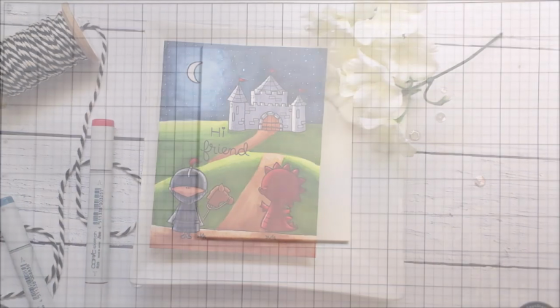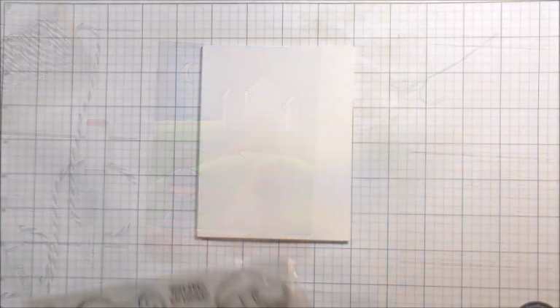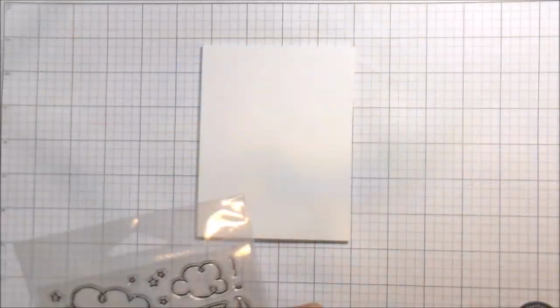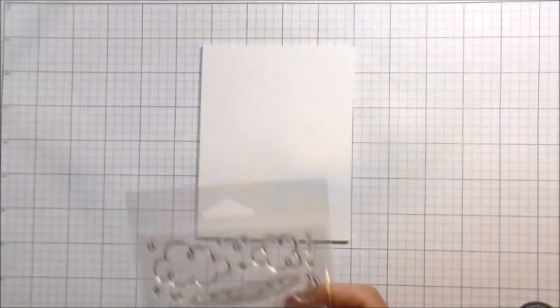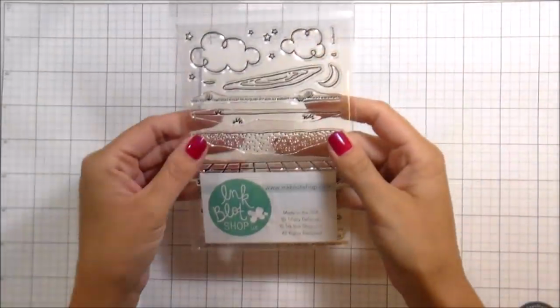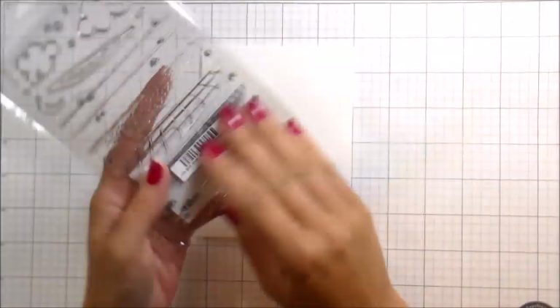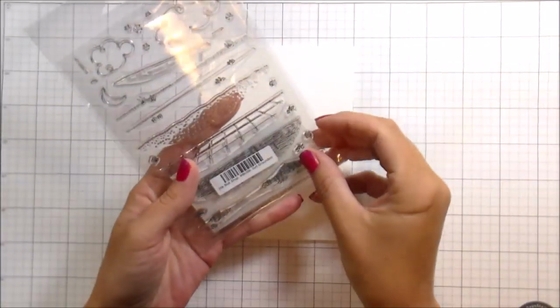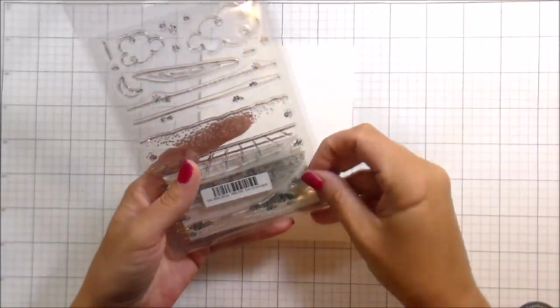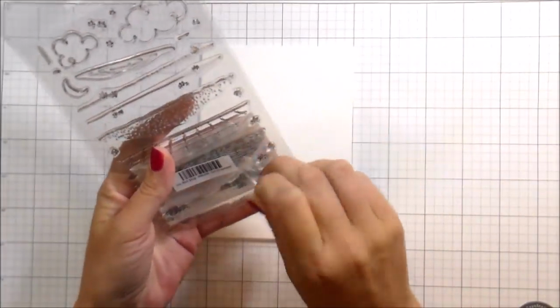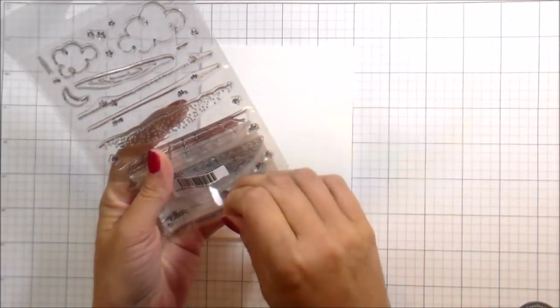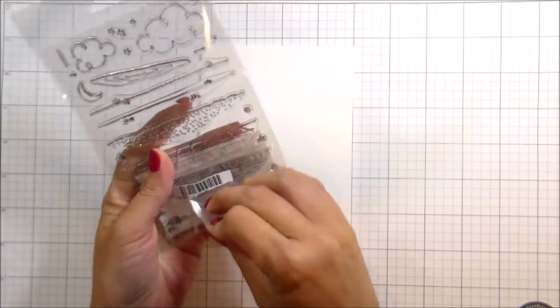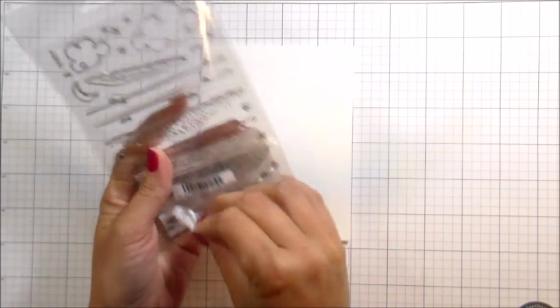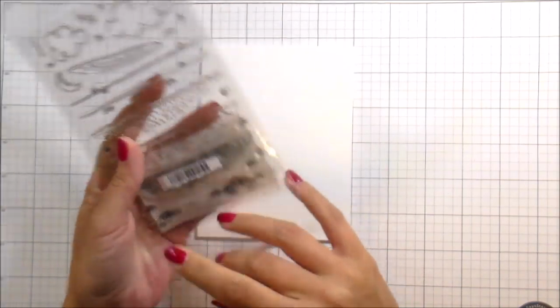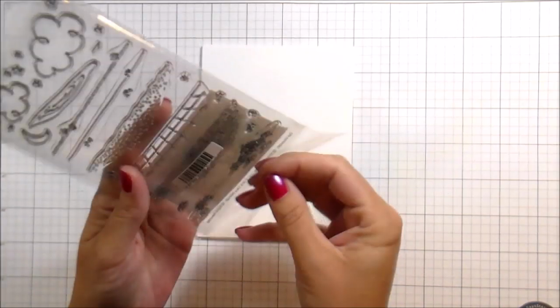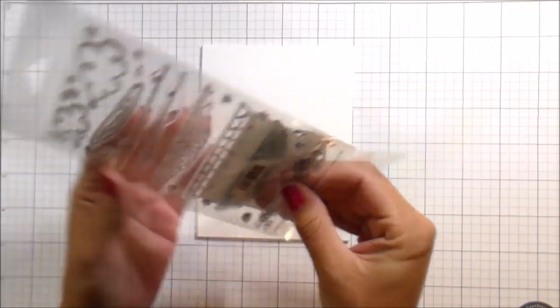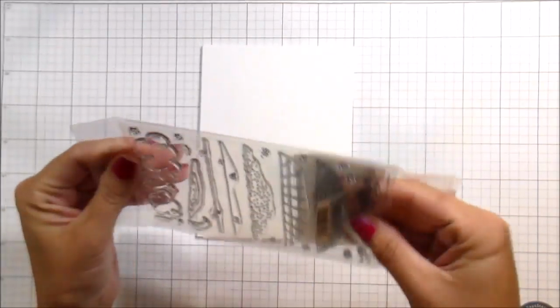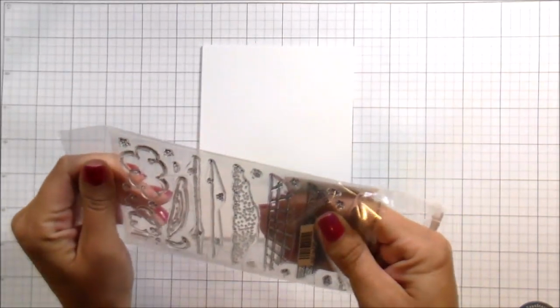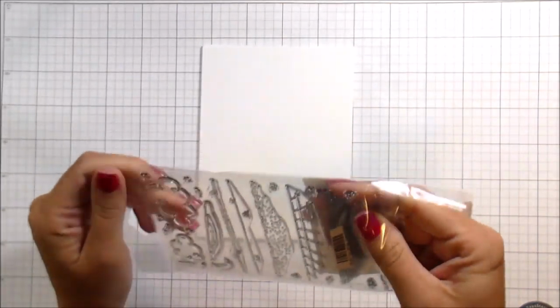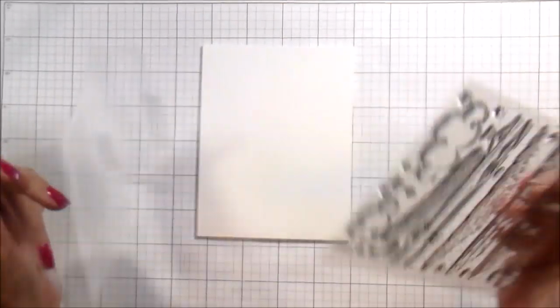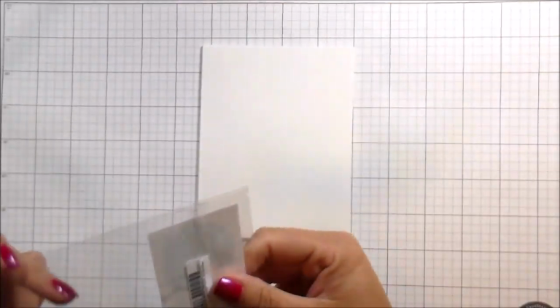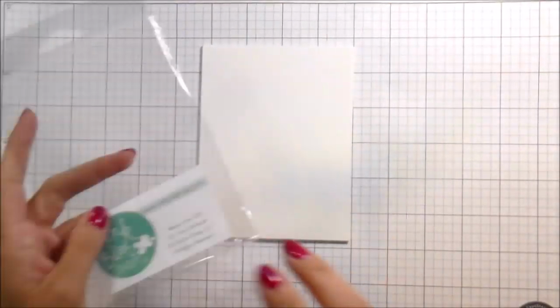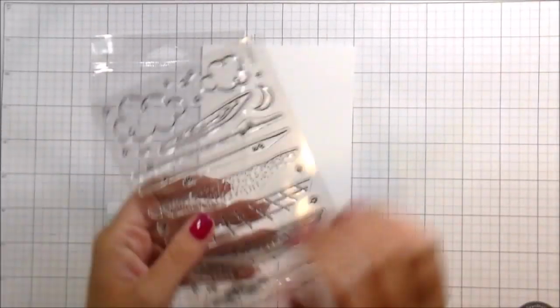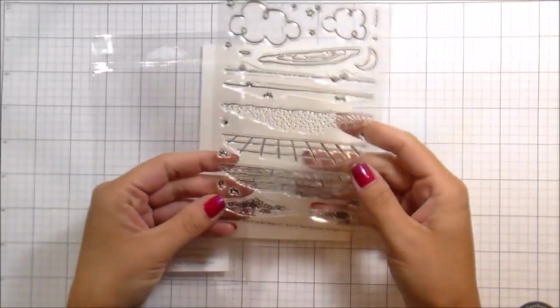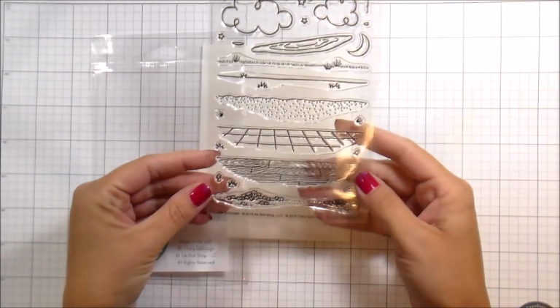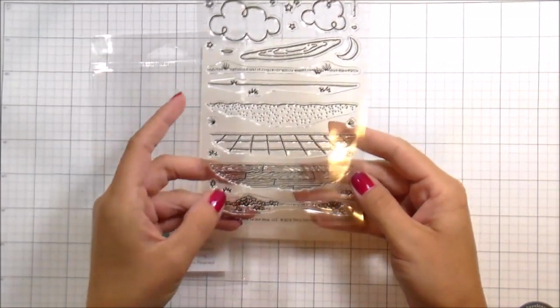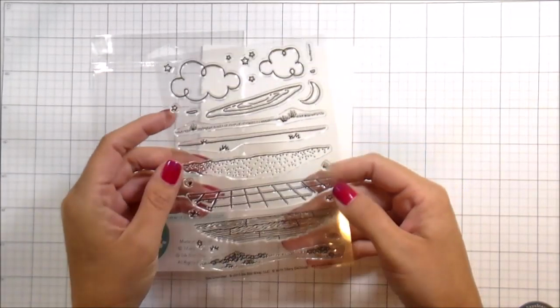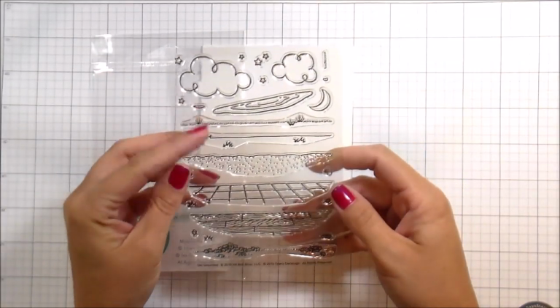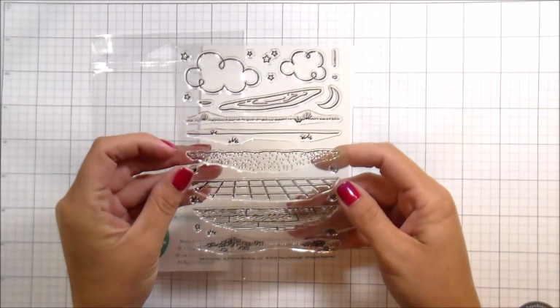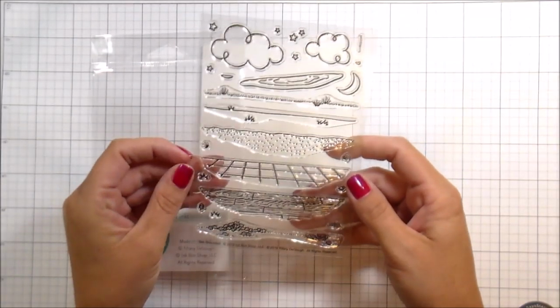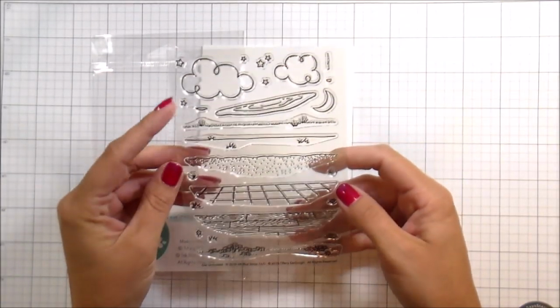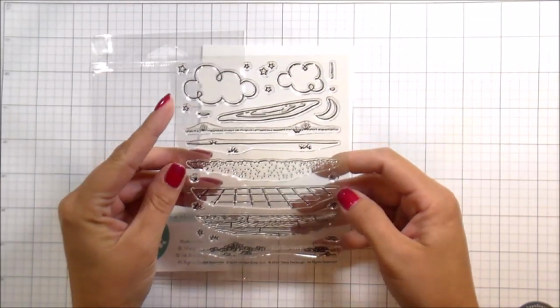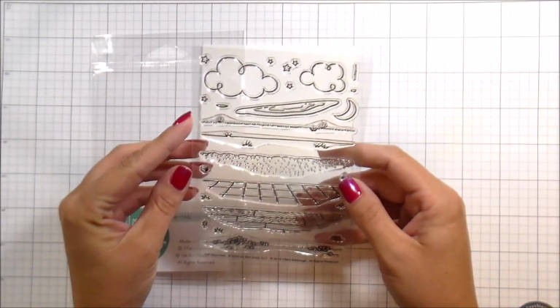Hi guys, it's Kelly and I'm back with another video. This is finally the follow-up video to the Get Grounded one I did — I think it was like three weeks ago now. But anywho, this is the Get Grounded set.